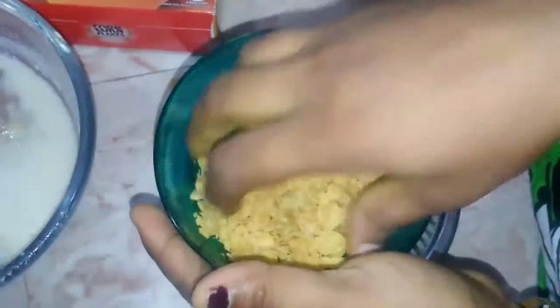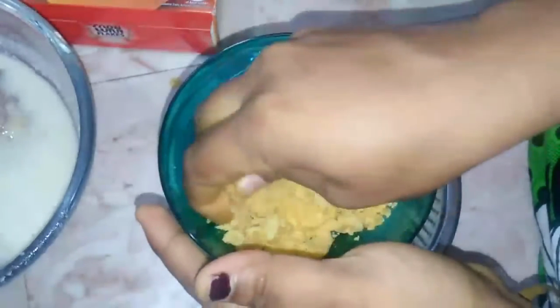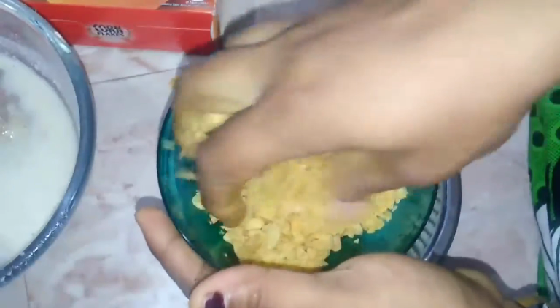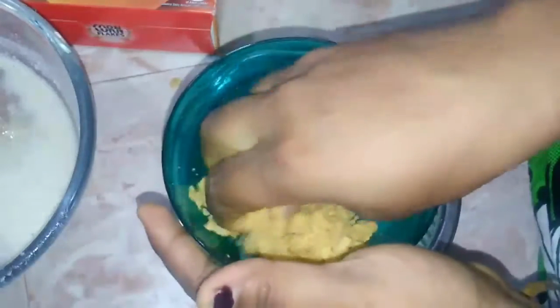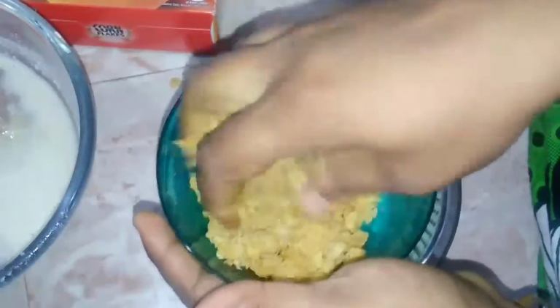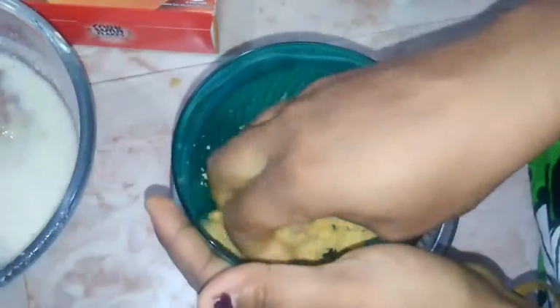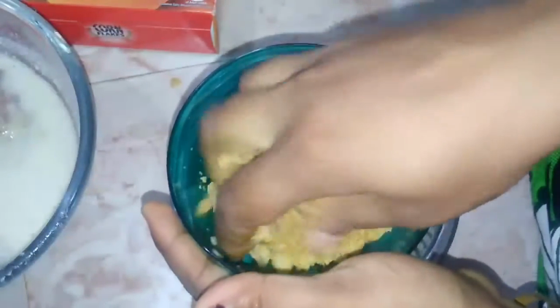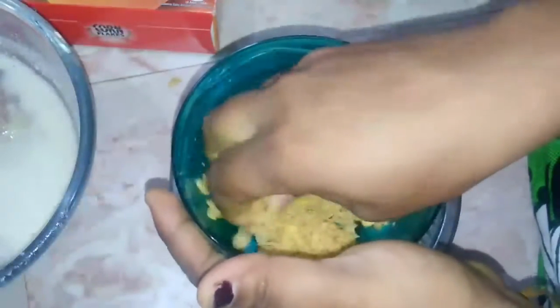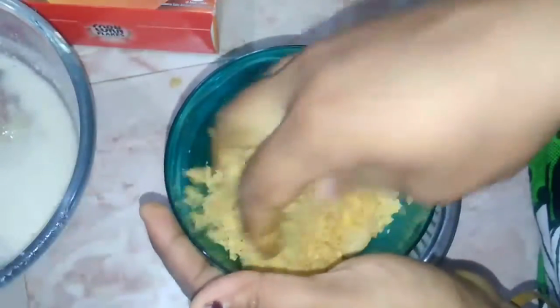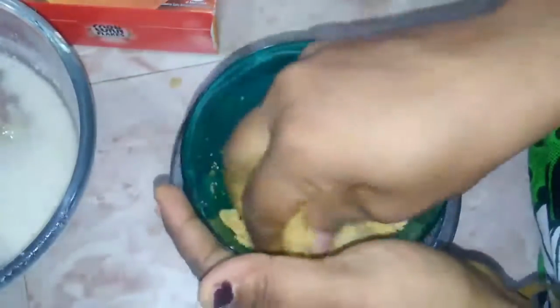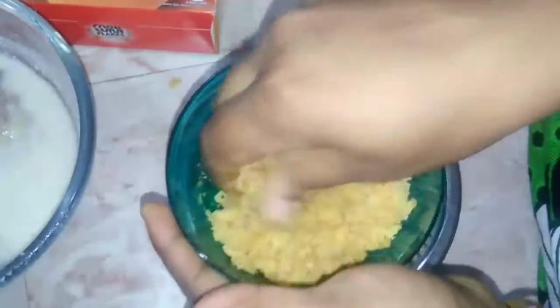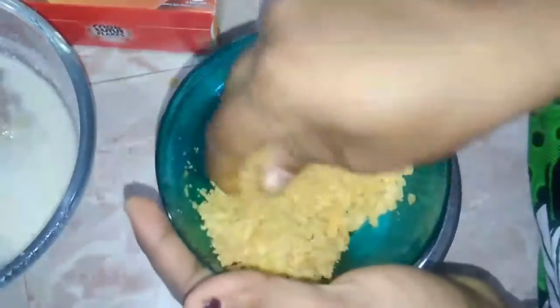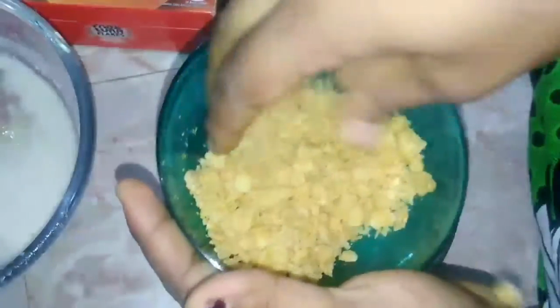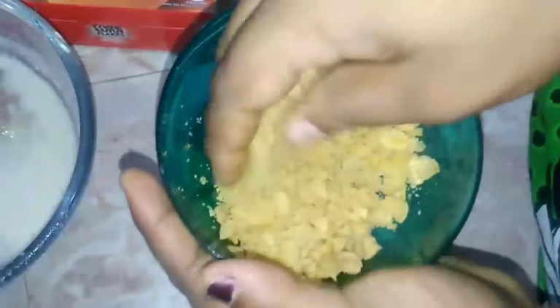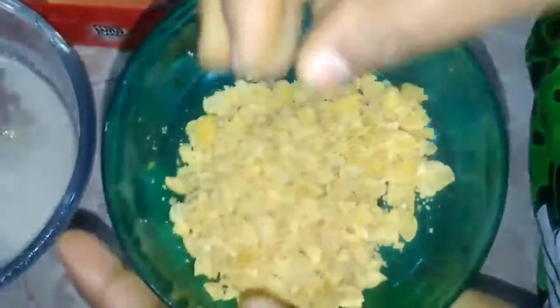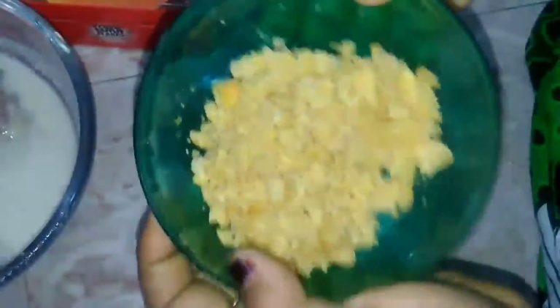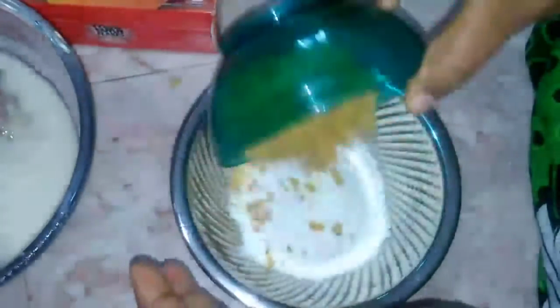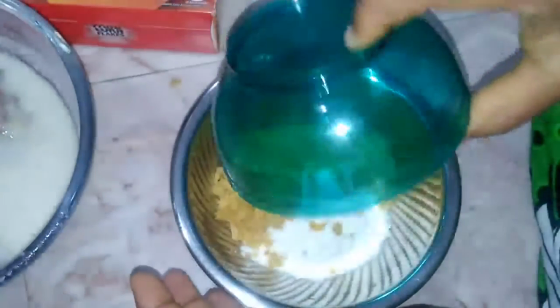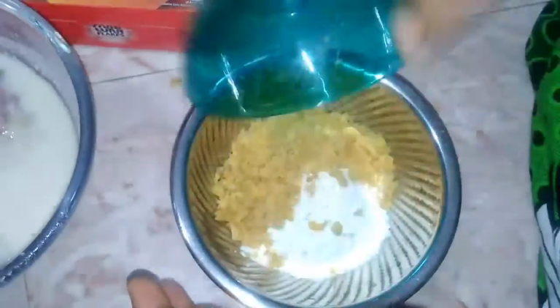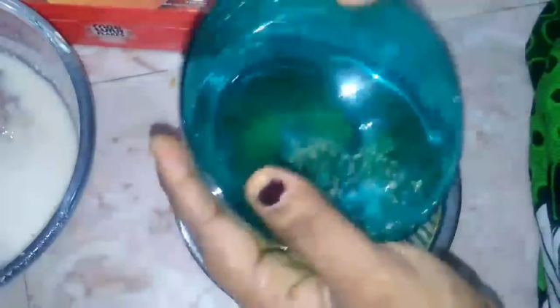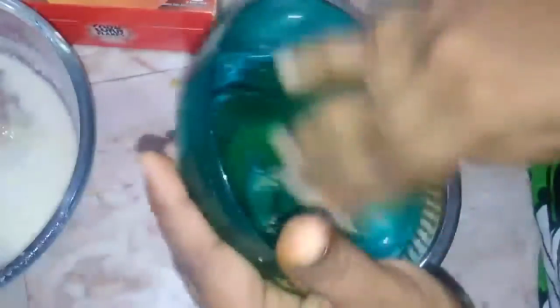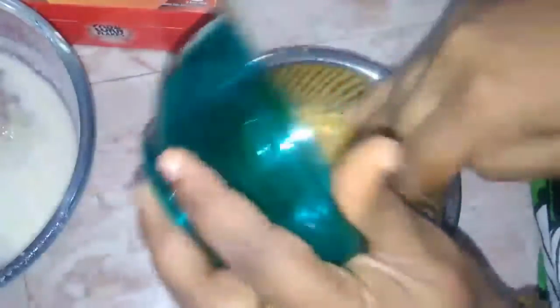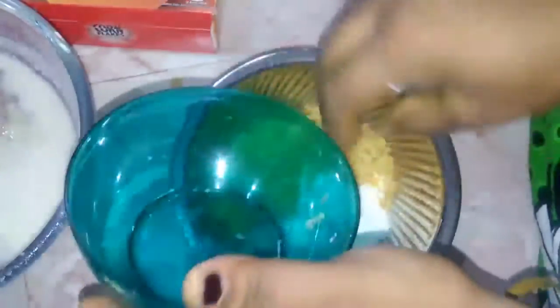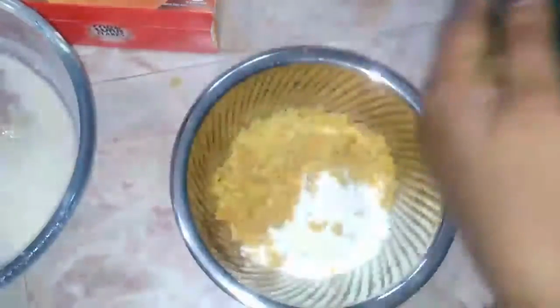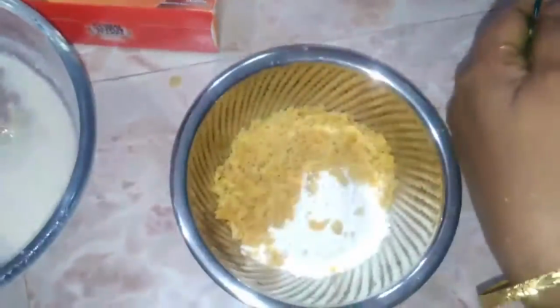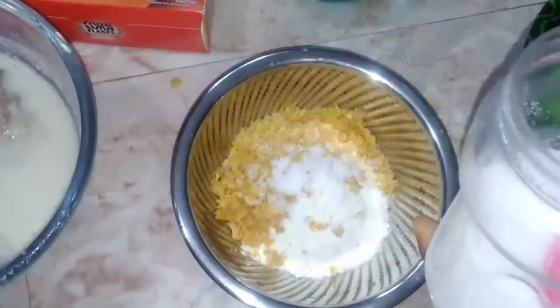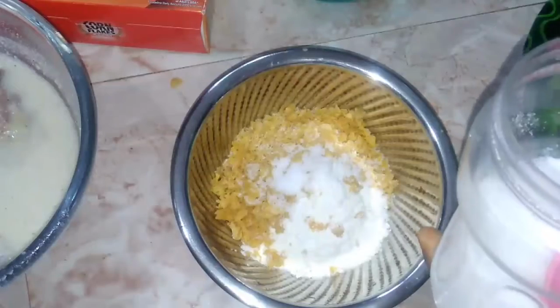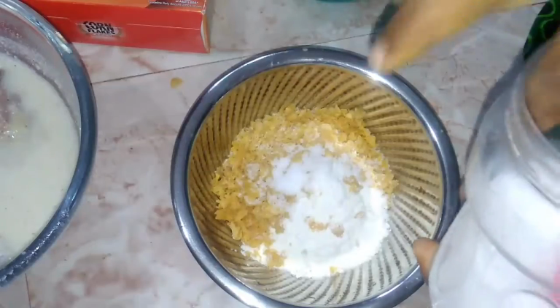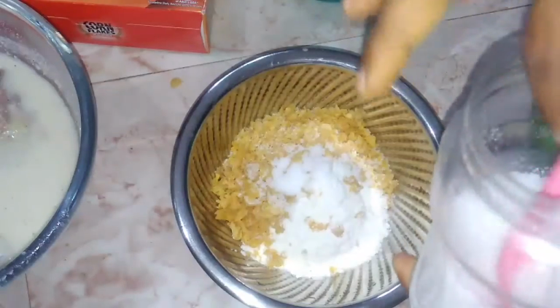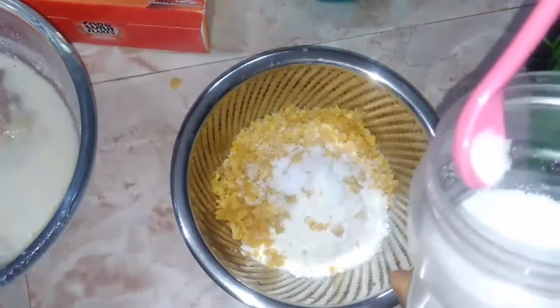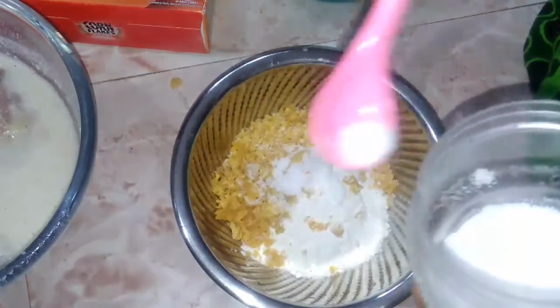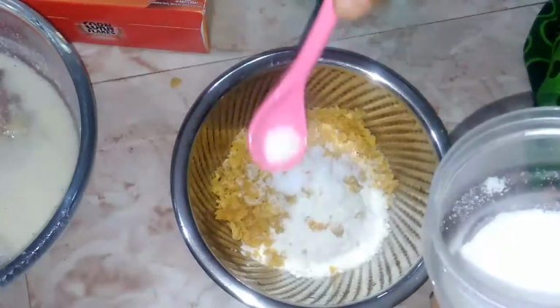Put the mix into the mixing jar and mix everything together.